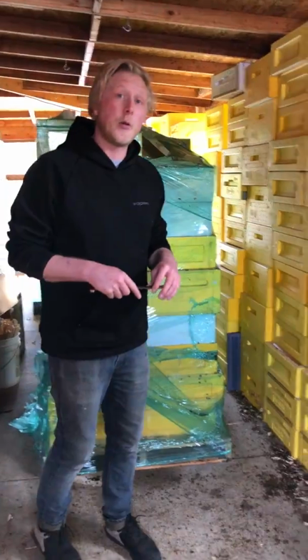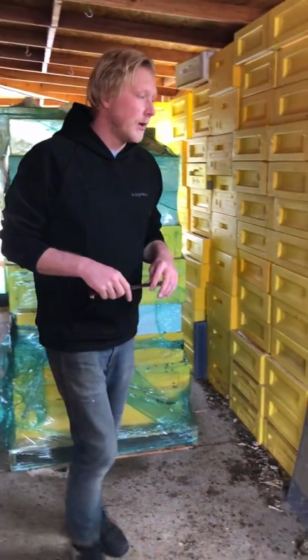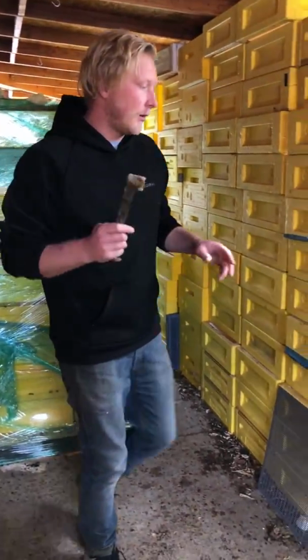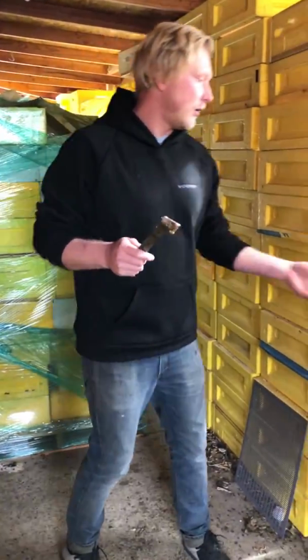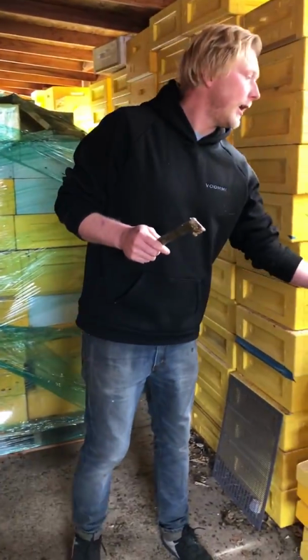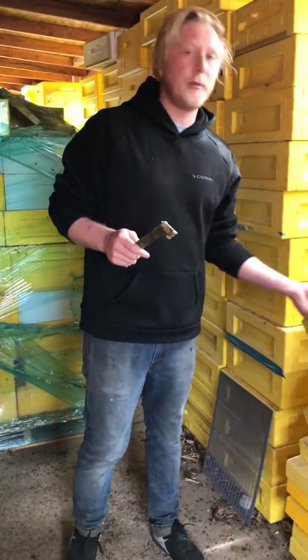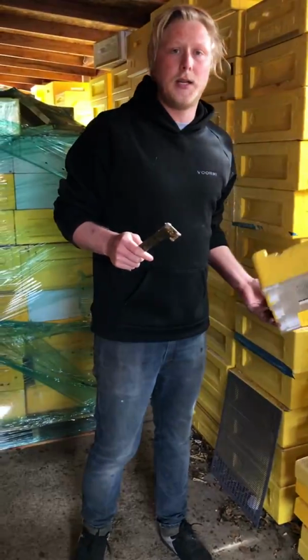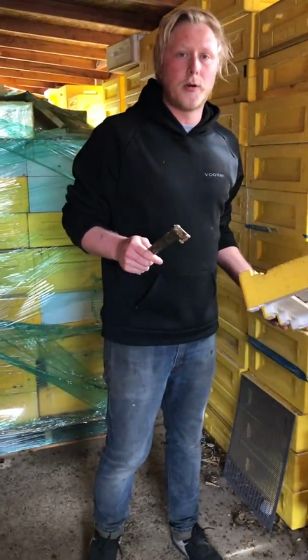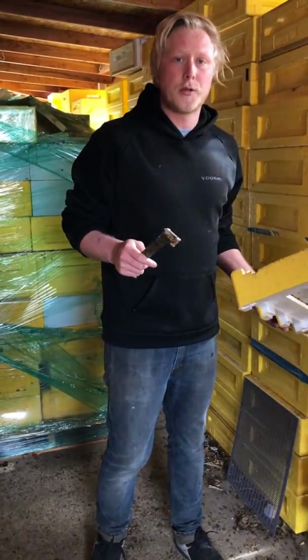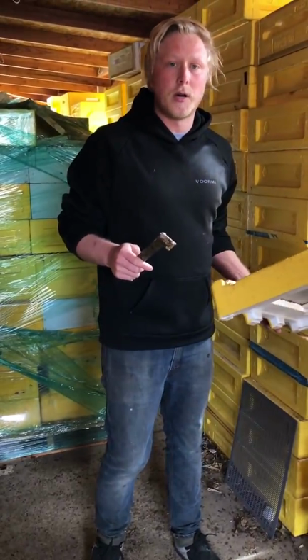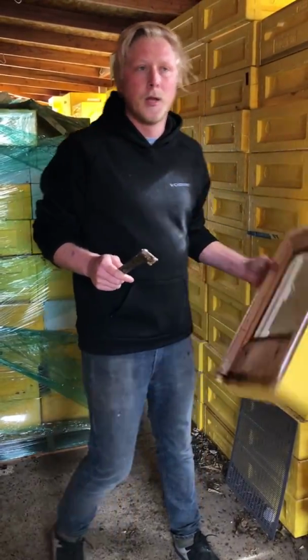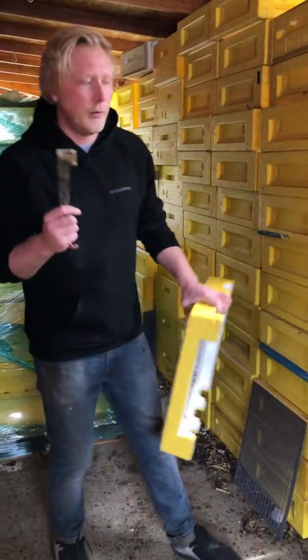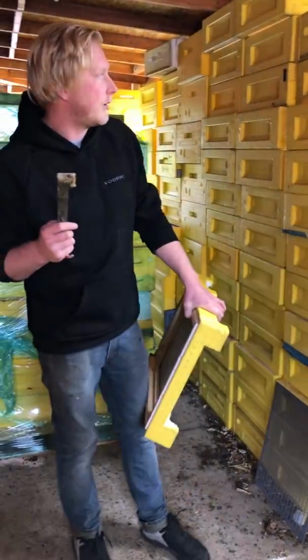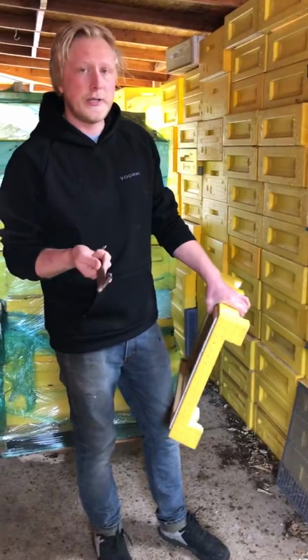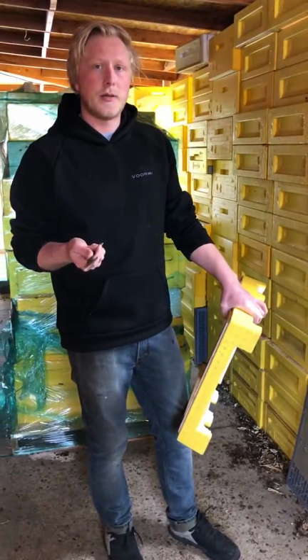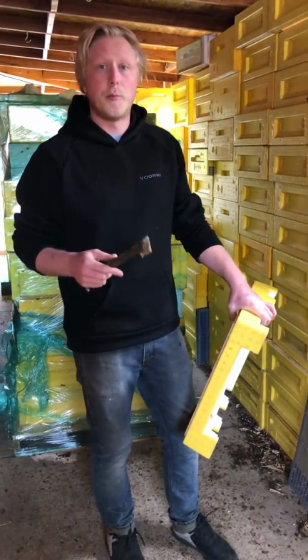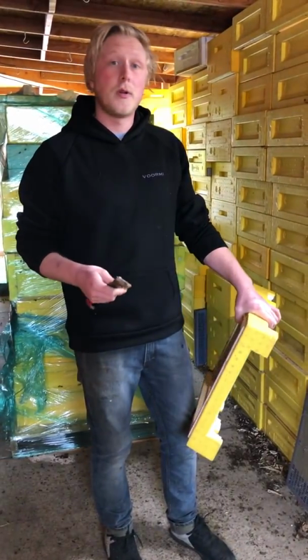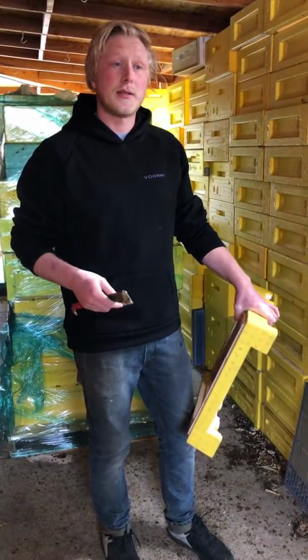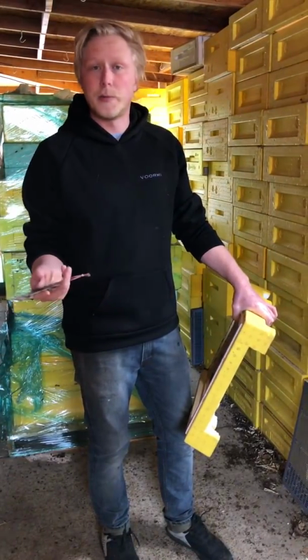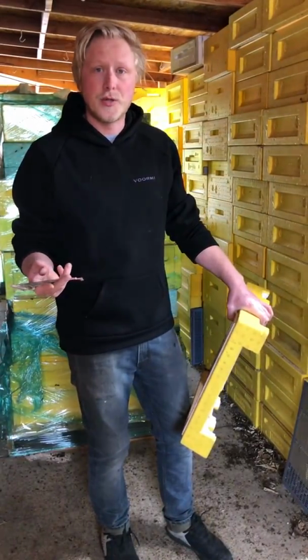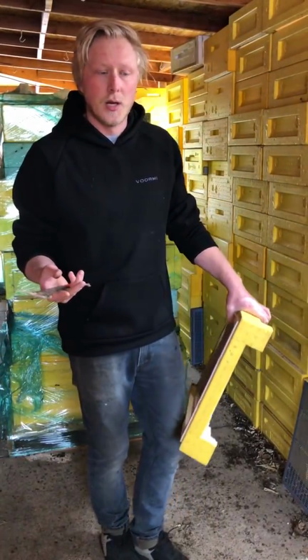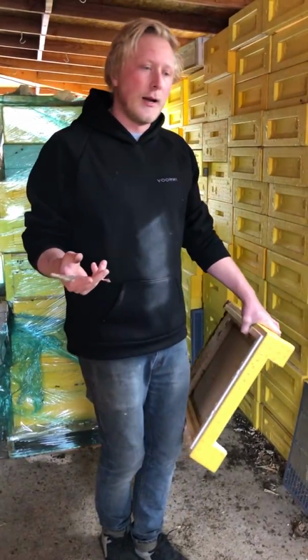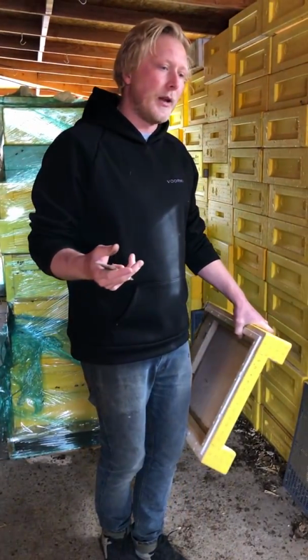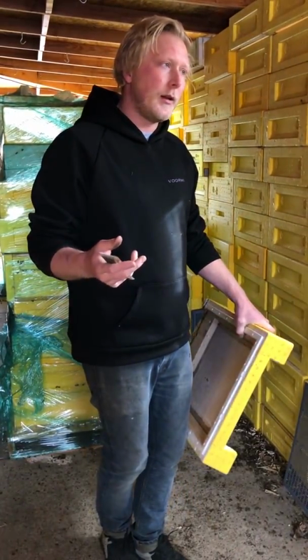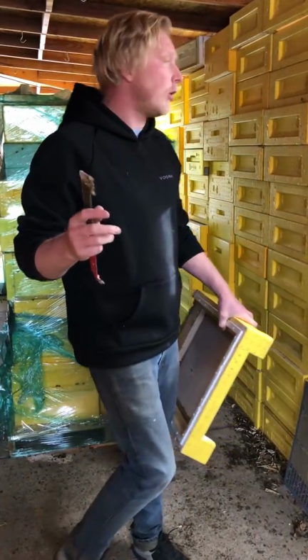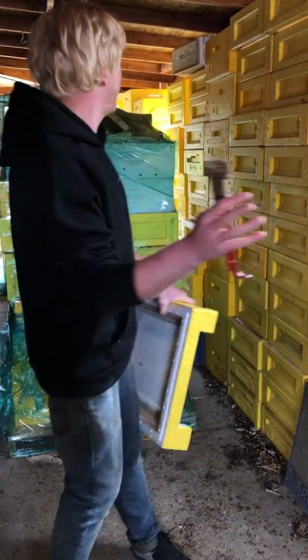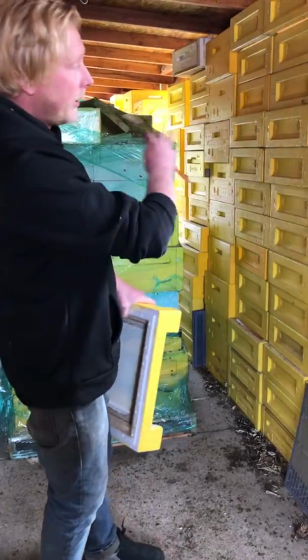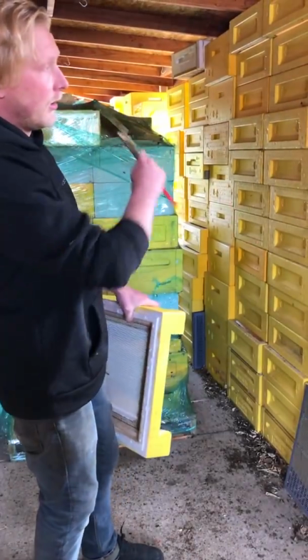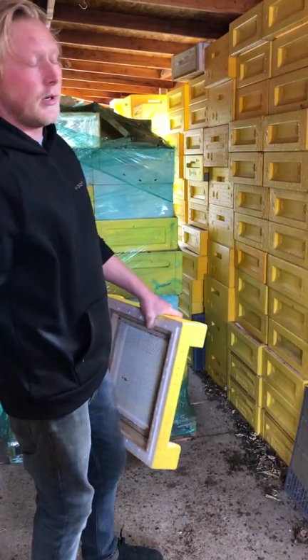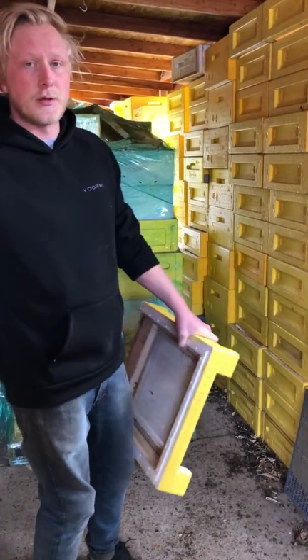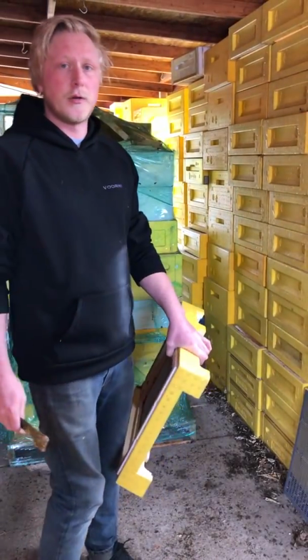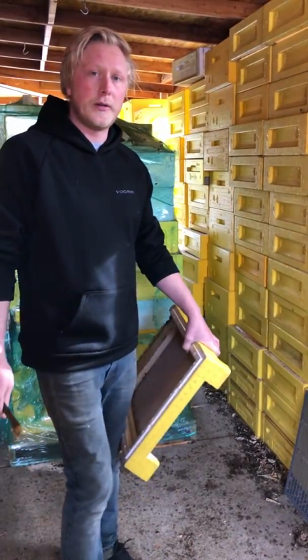Hey everyone, I am the beekeeper at Björn's Colorado Honey and we've been getting some questions about what propolis is and how bees use it. While all our equipment here is in storage over the winter, it's actually the perfect time to show that.